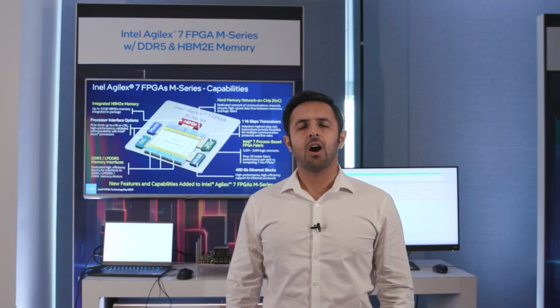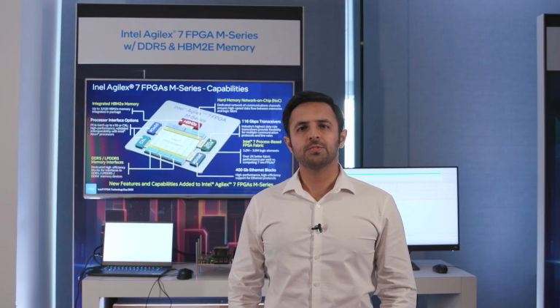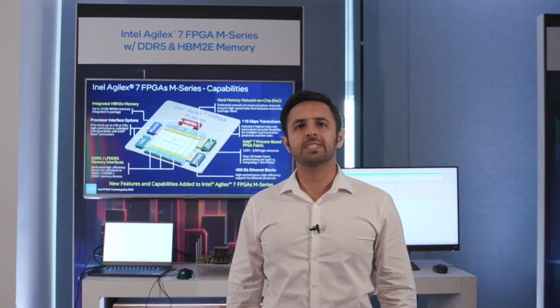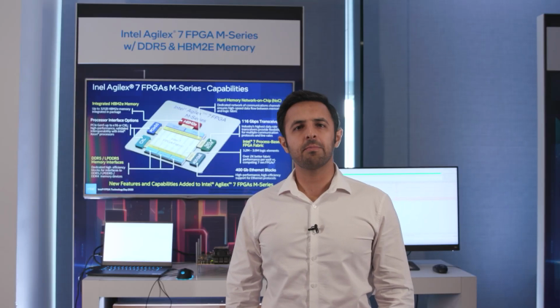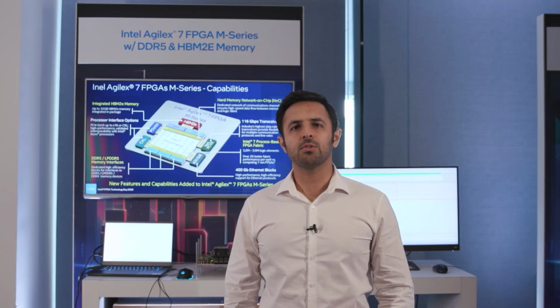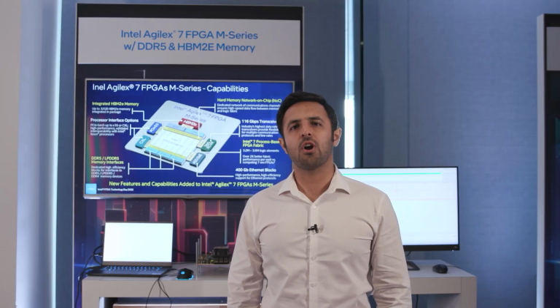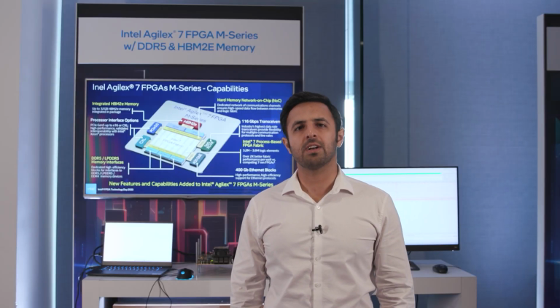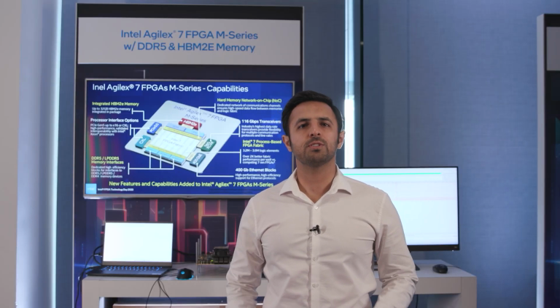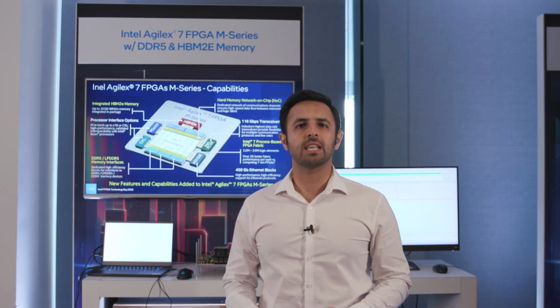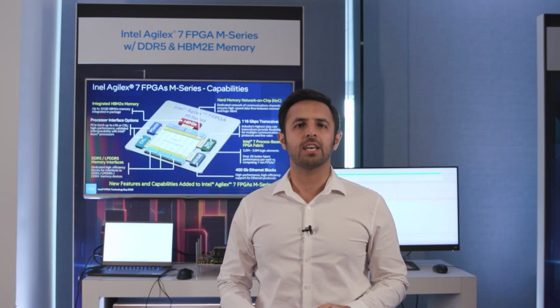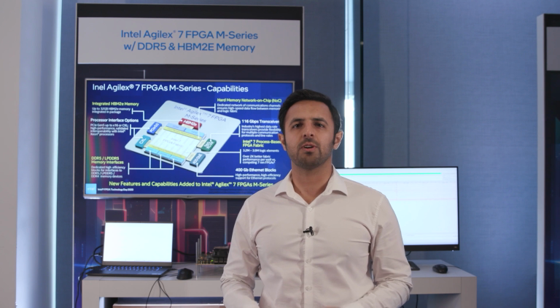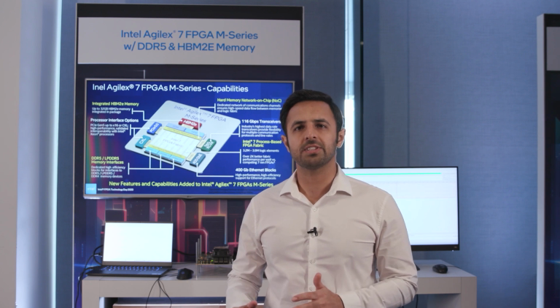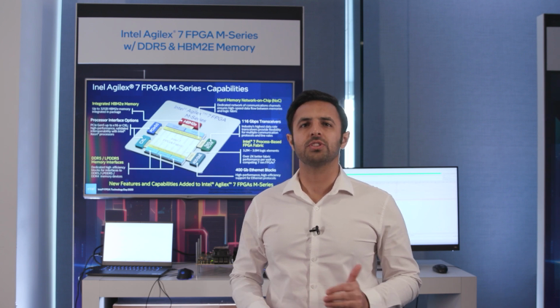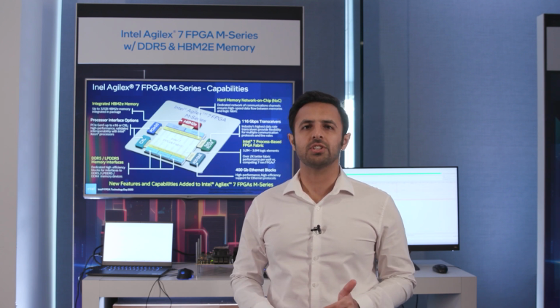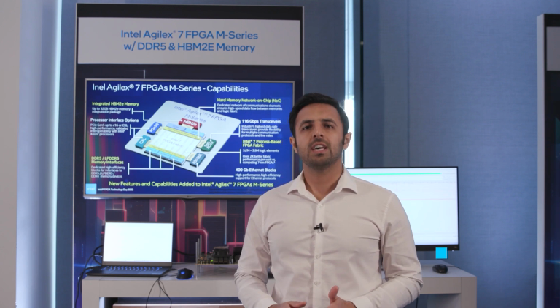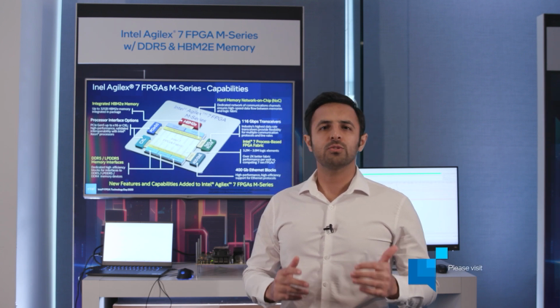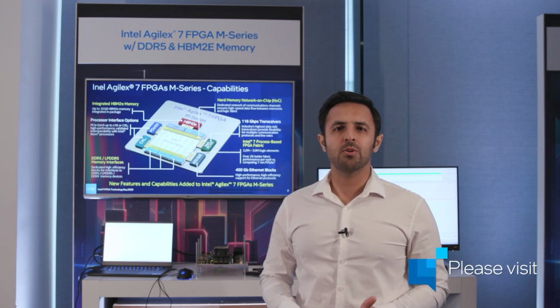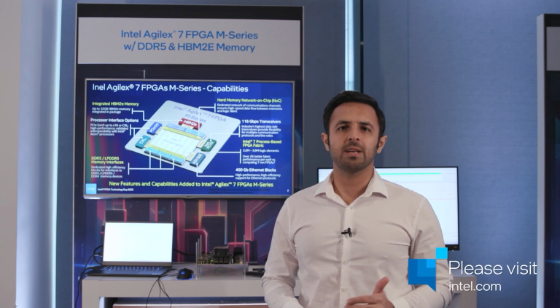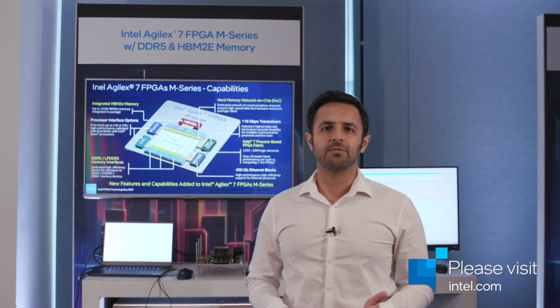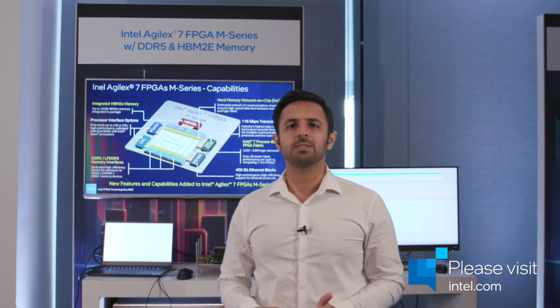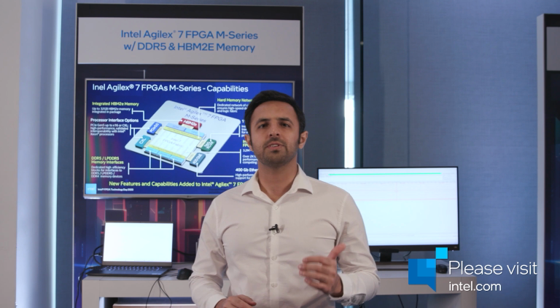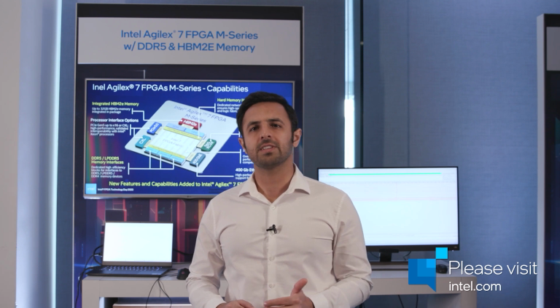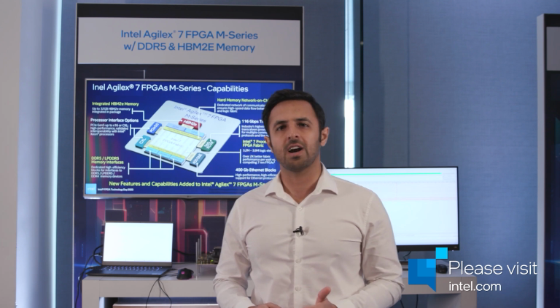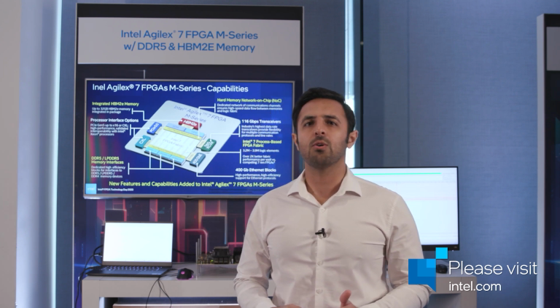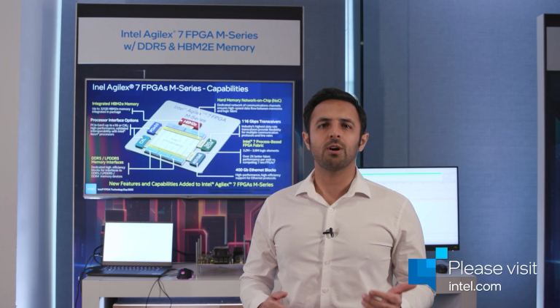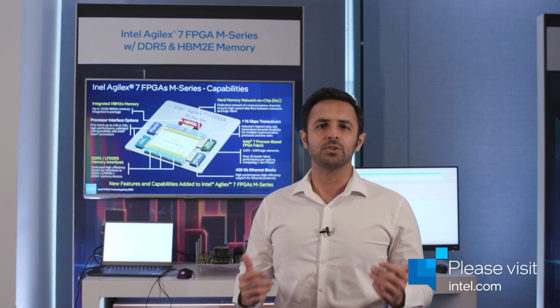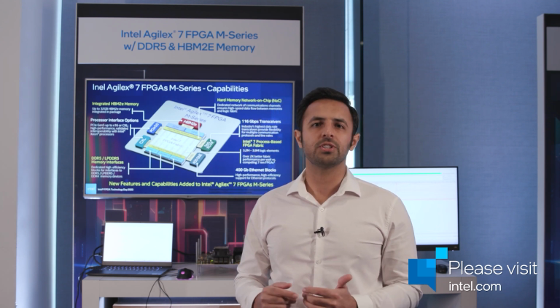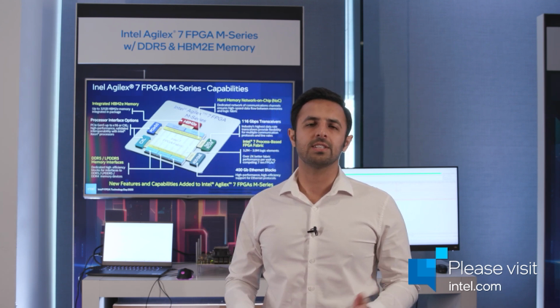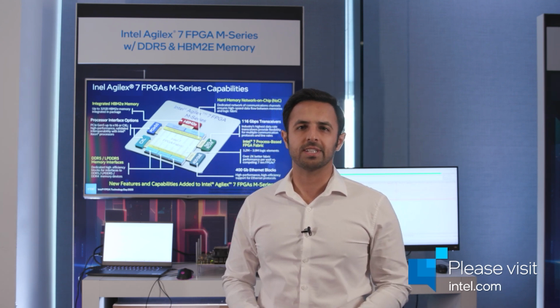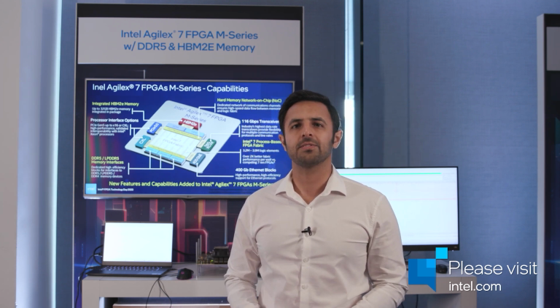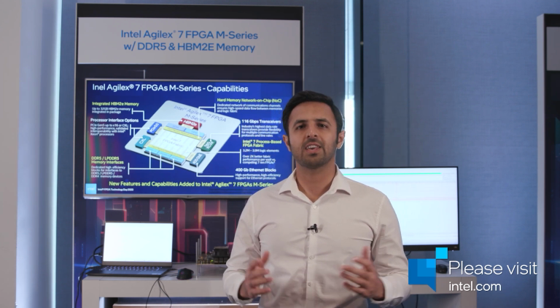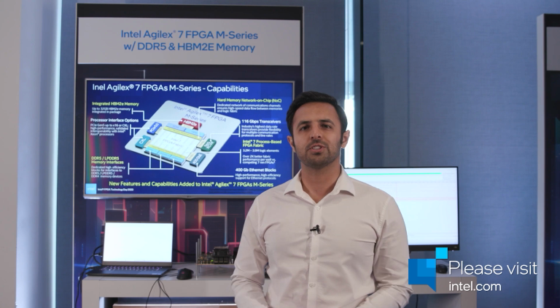All these features can enable the throughput requirements of the most demanding applications from data centers to 5G. If you want to learn more about M-Series FPGAs, please visit intel.com or reach out to your region's sales representative. Thank you for watching.